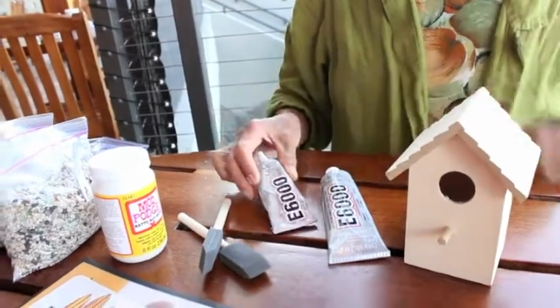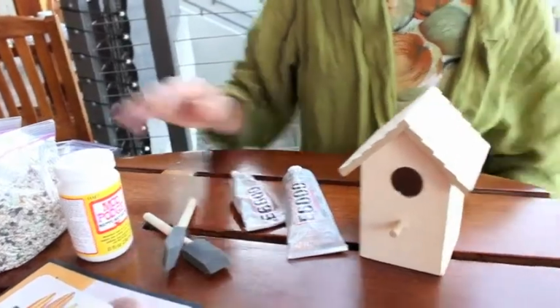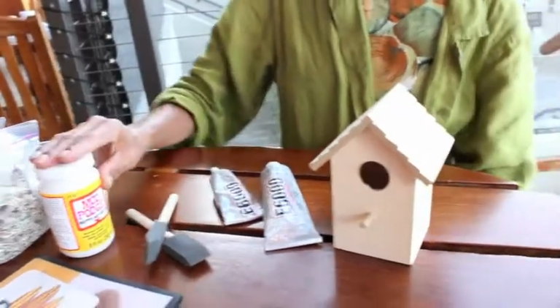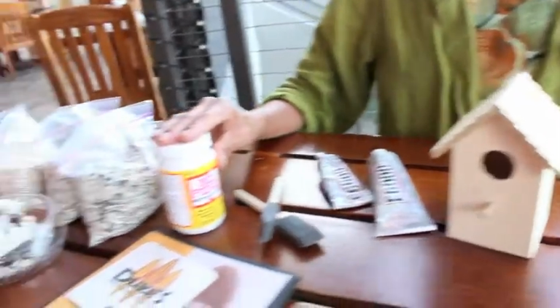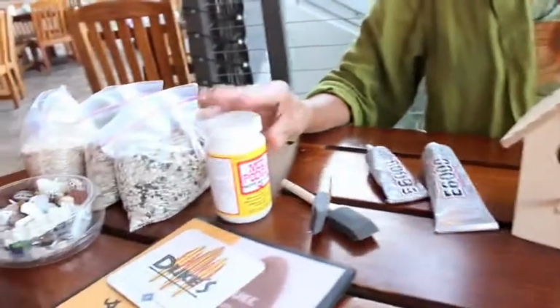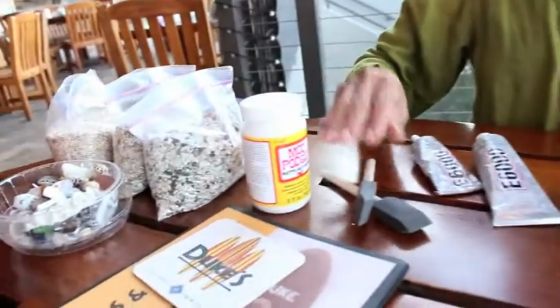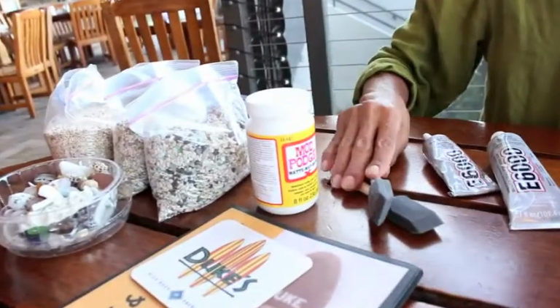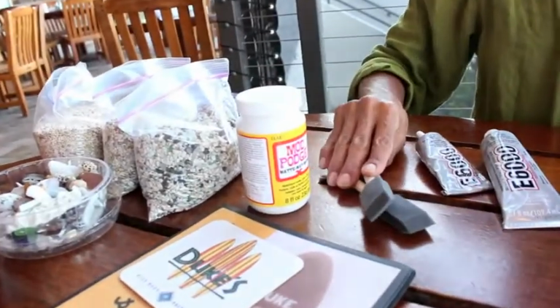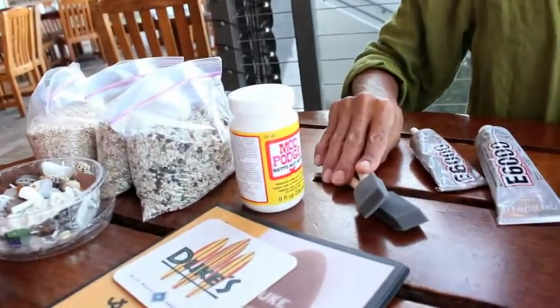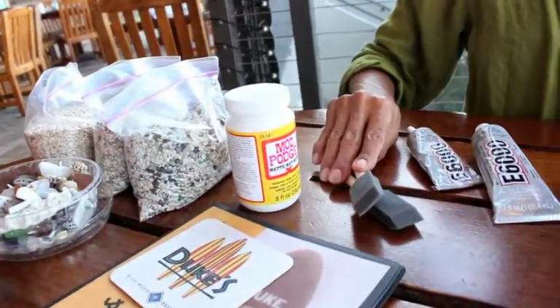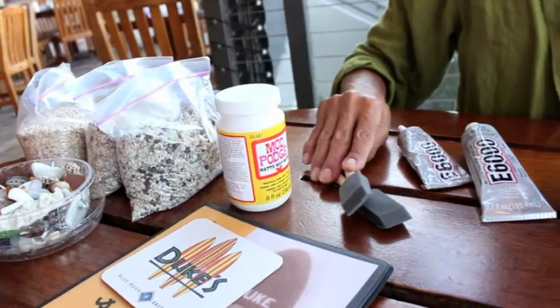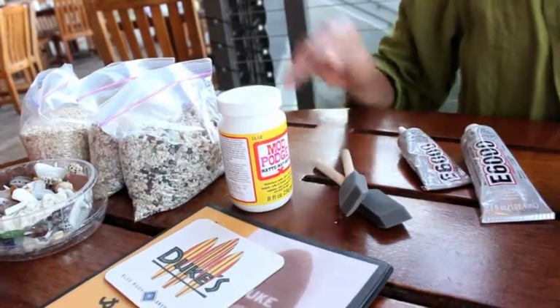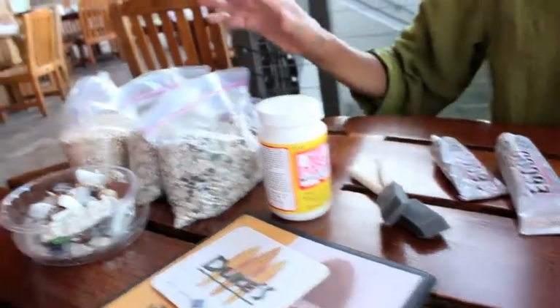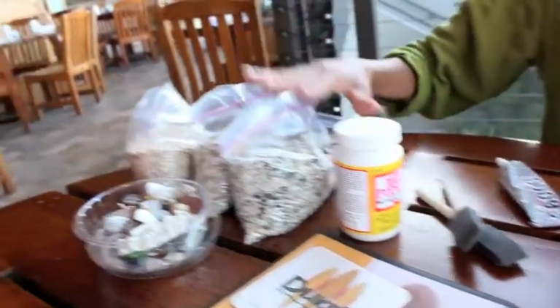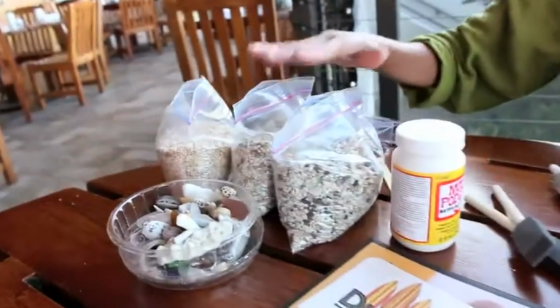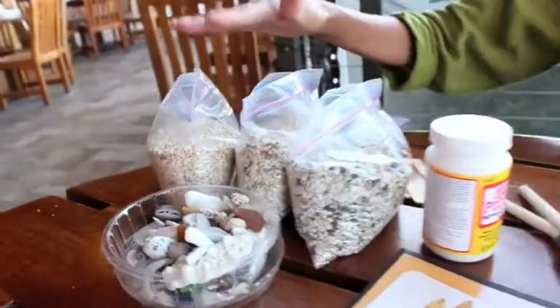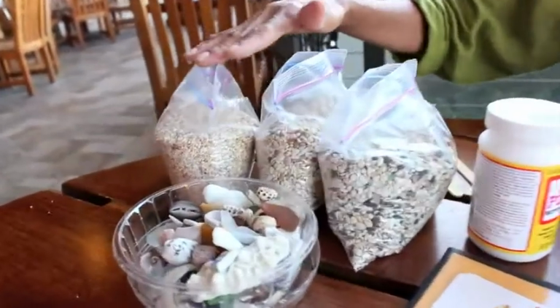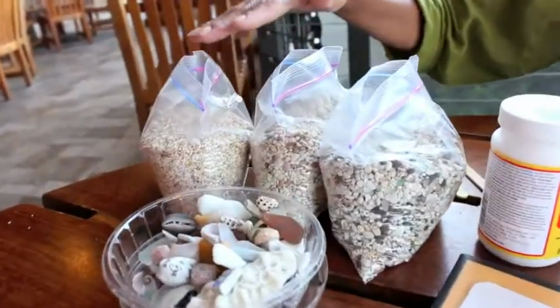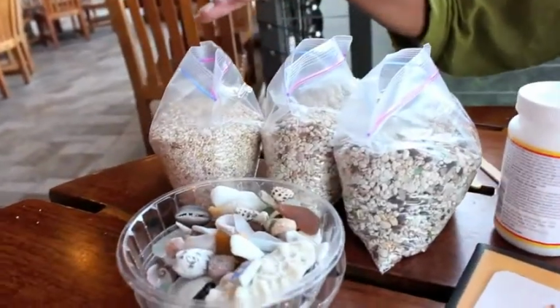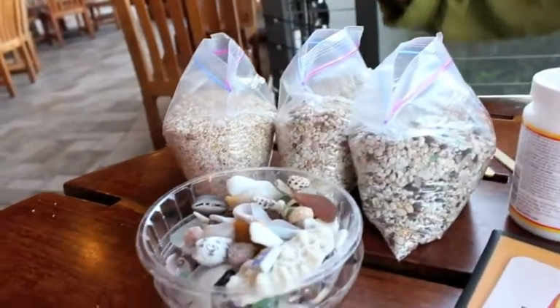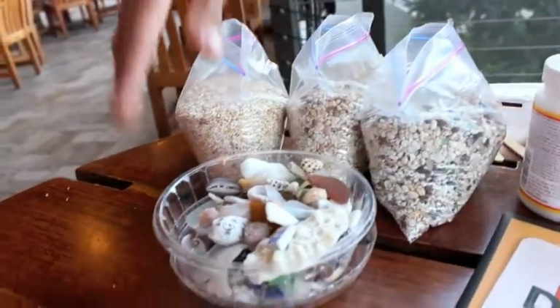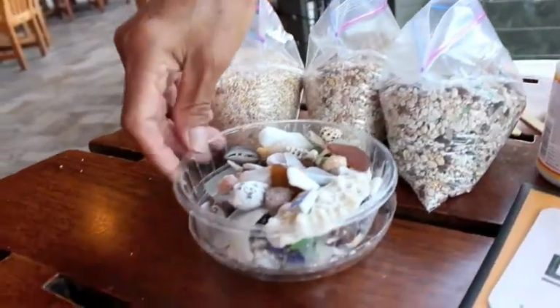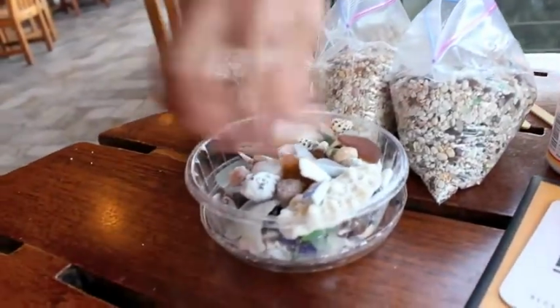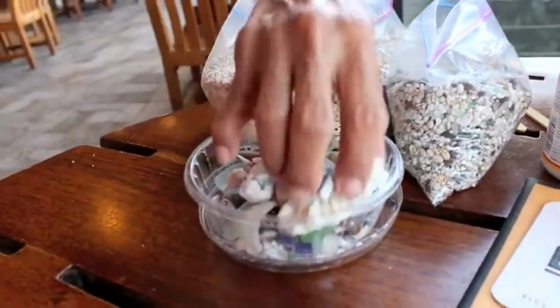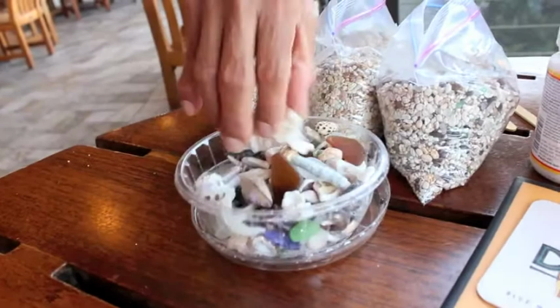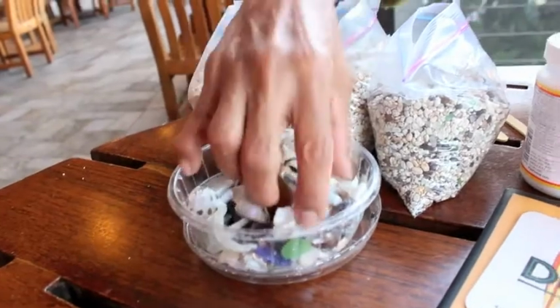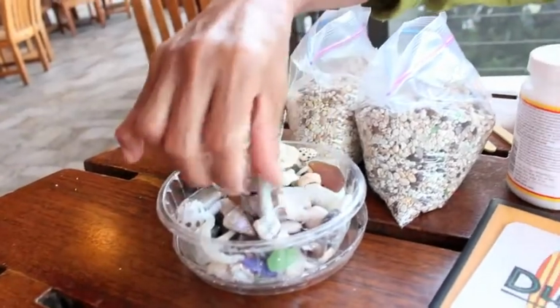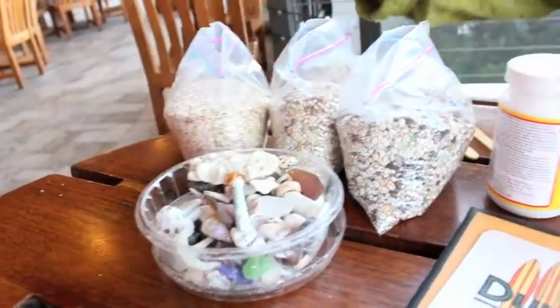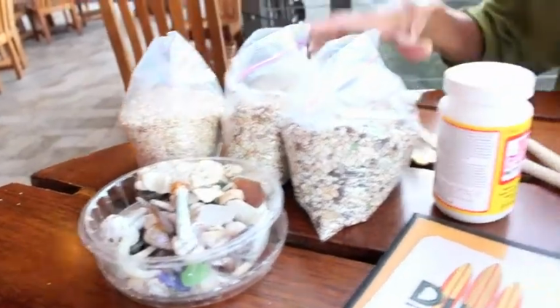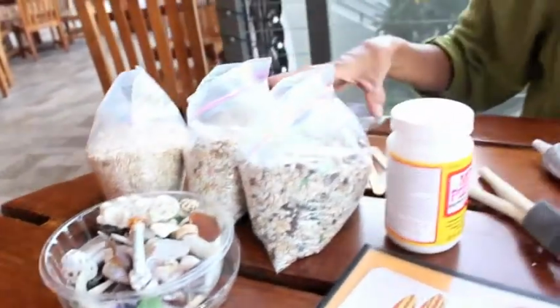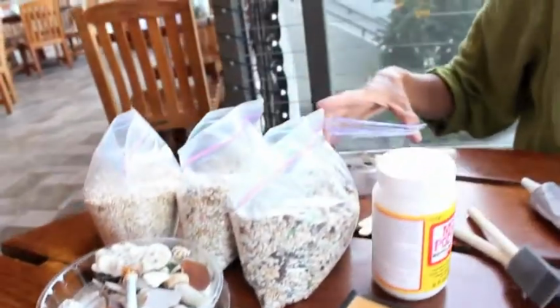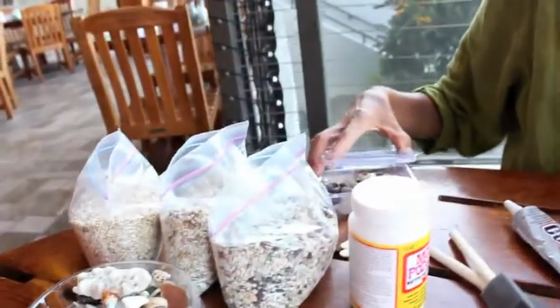Modge Podge to finish, sponges to brush it on, different types of sand to use, seashell pieces, coral, sea glass, and driftwood.